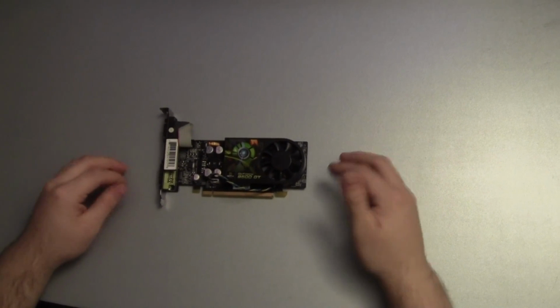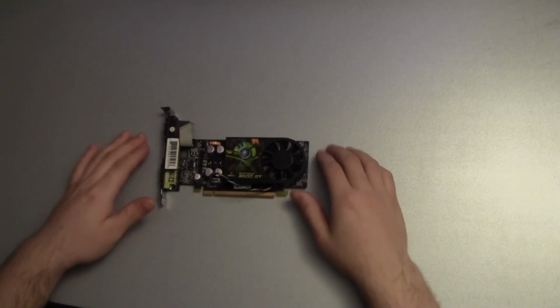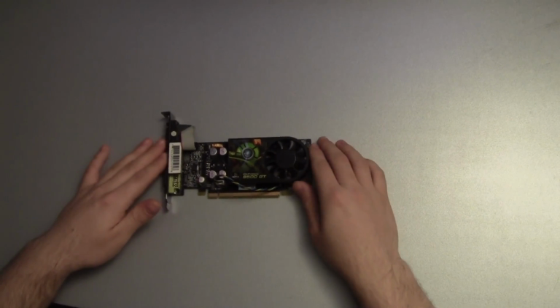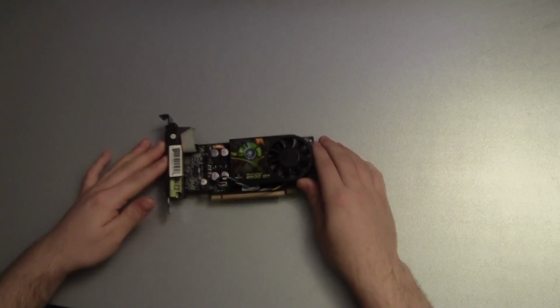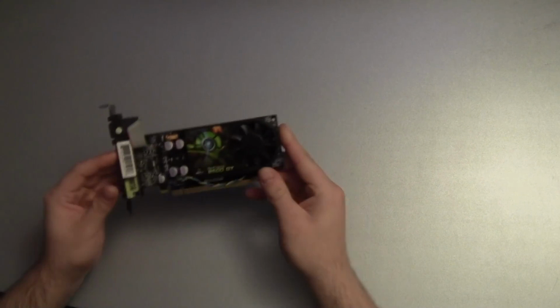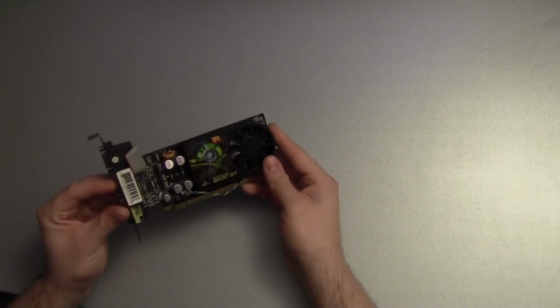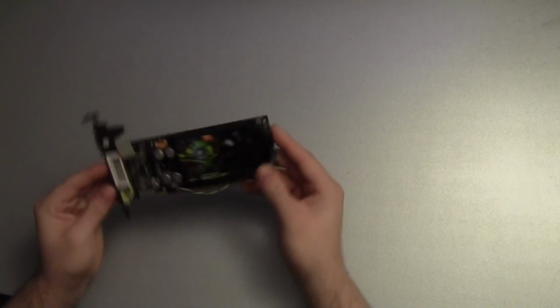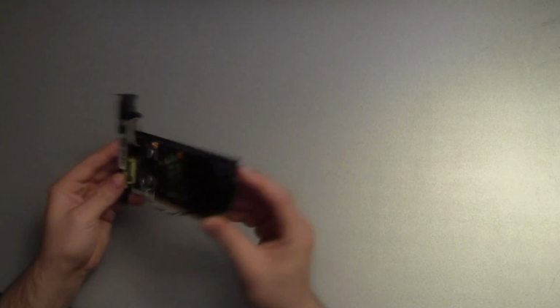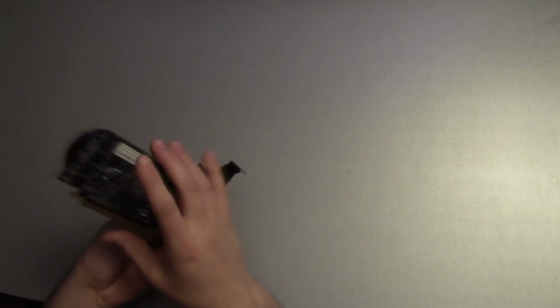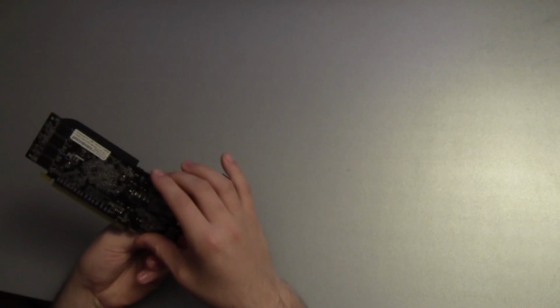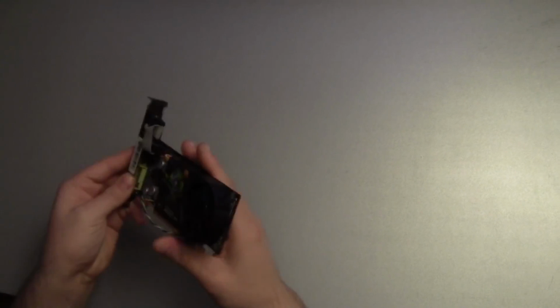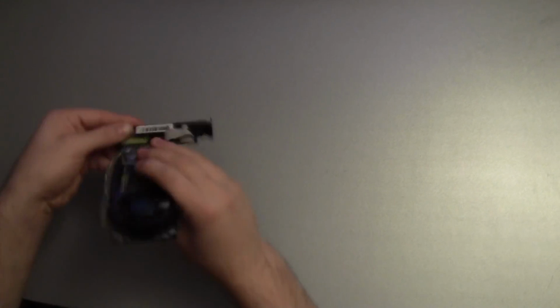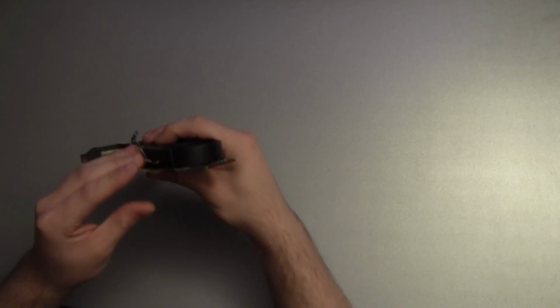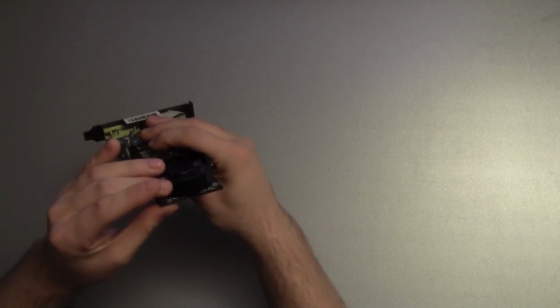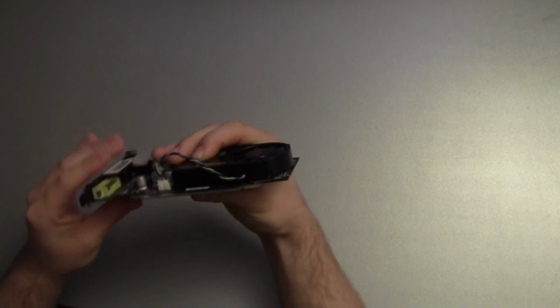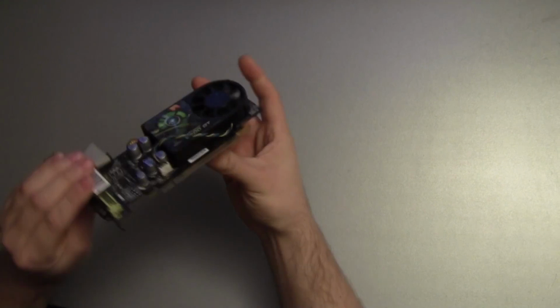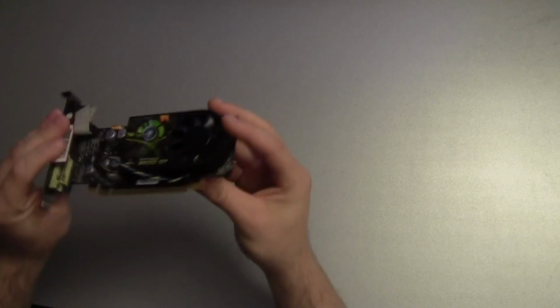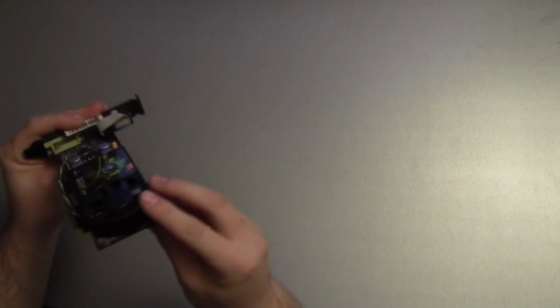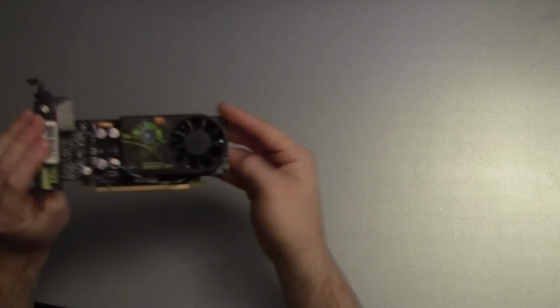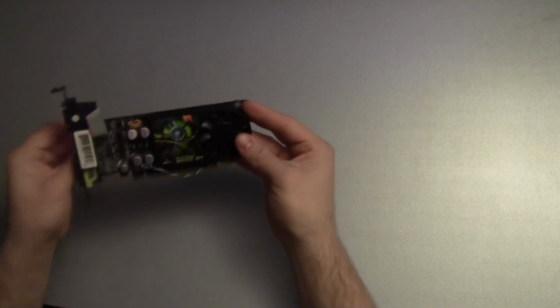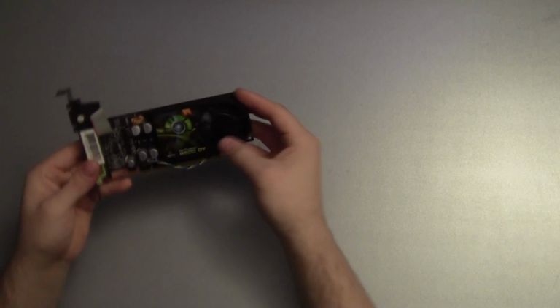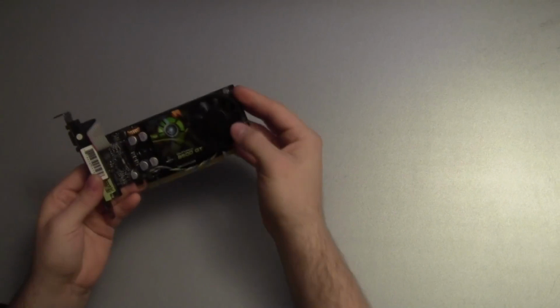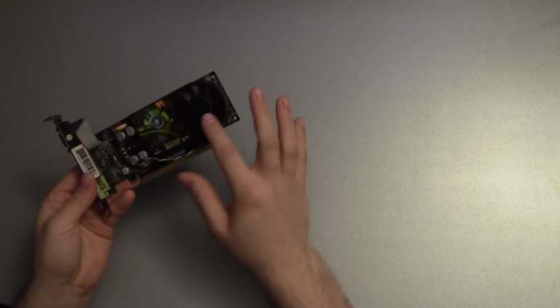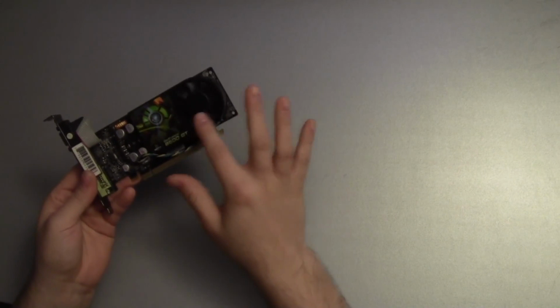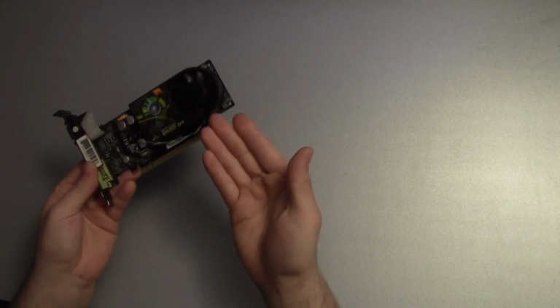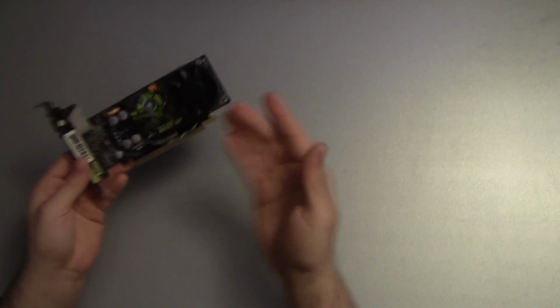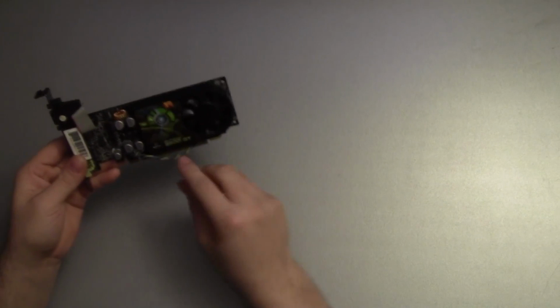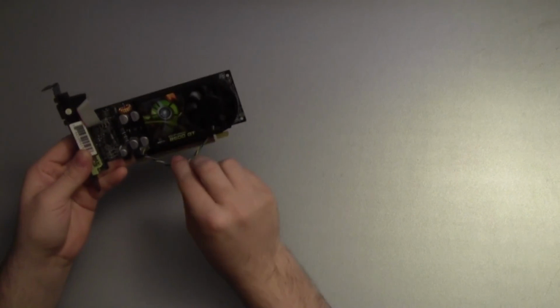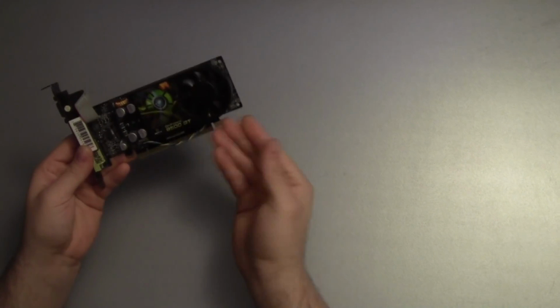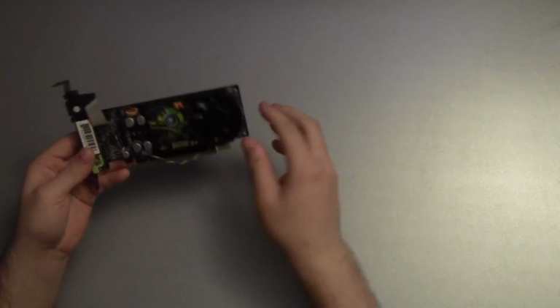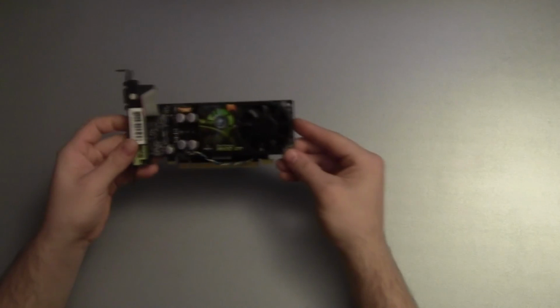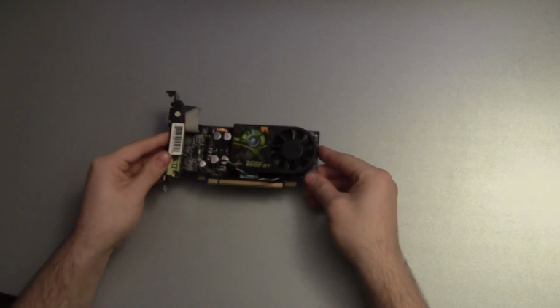So without further ado, let's have a look at the graphics card itself. The first thing I notice is of course the size of the graphics card. It's a very small card and it should fit into every system. The cooler of the graphics card is also low profile so you don't have to worry about cables or other hardware interfering with it.